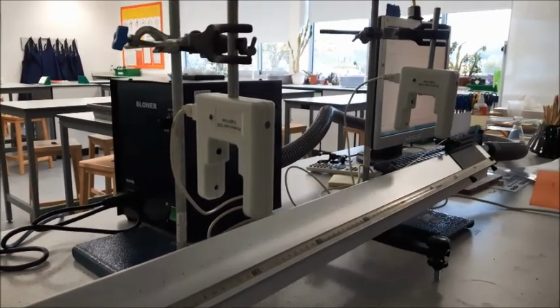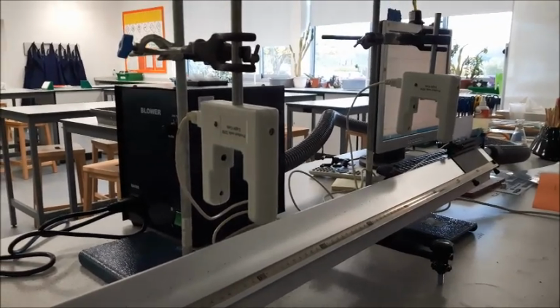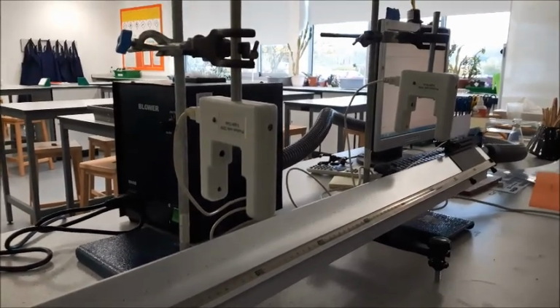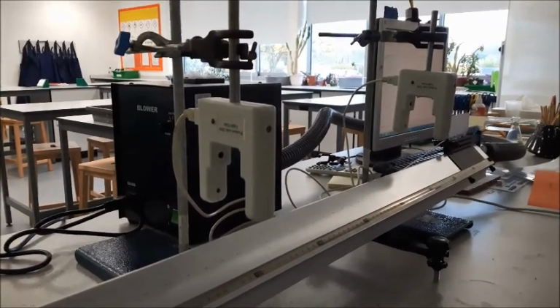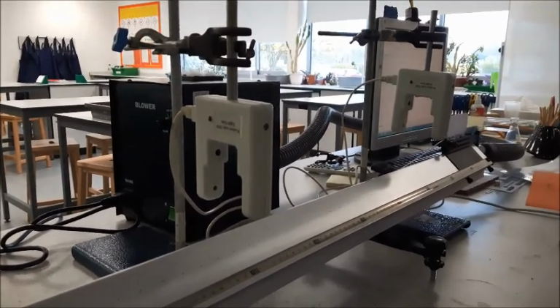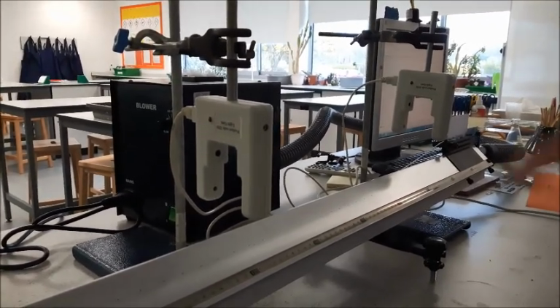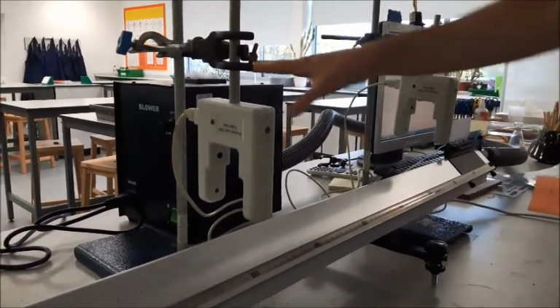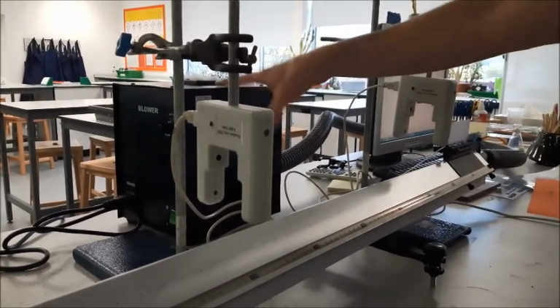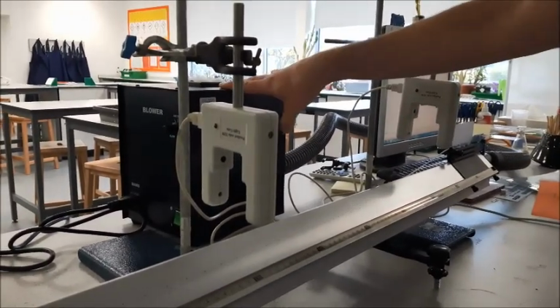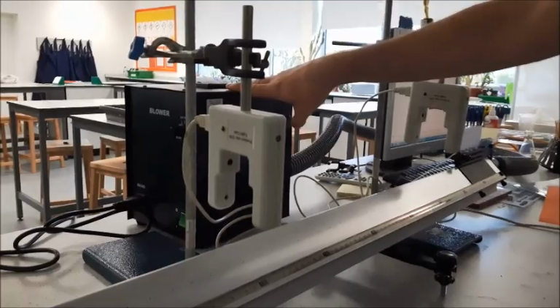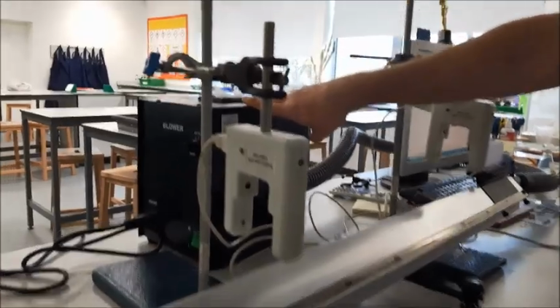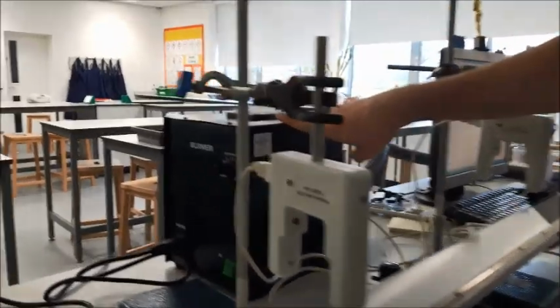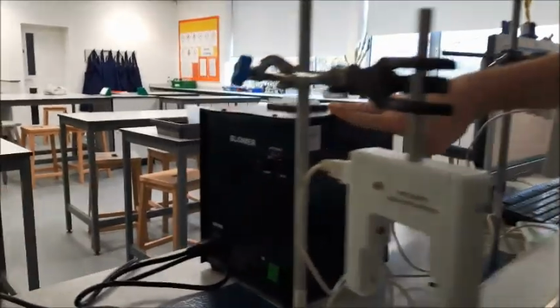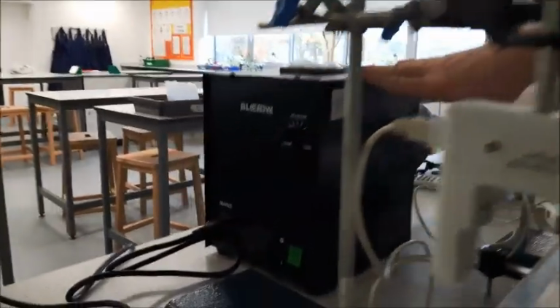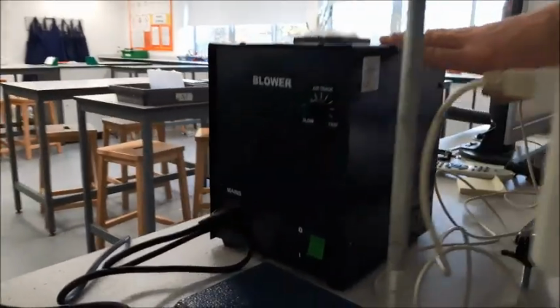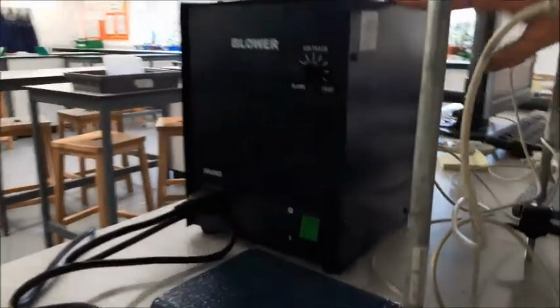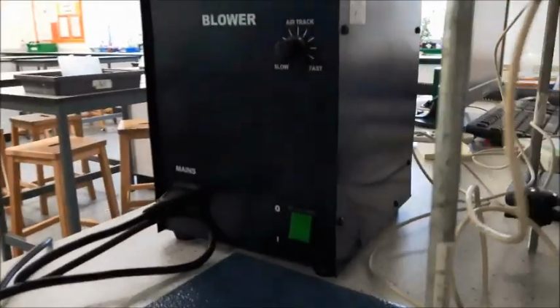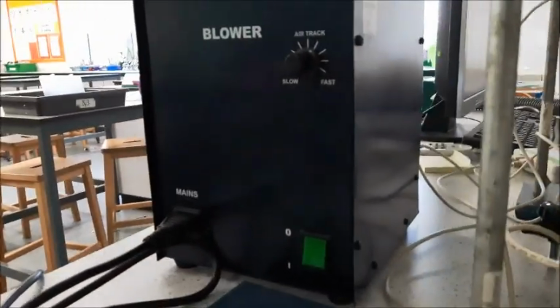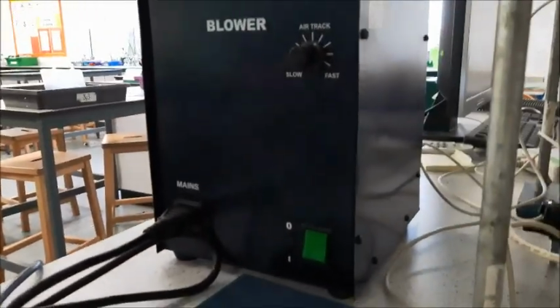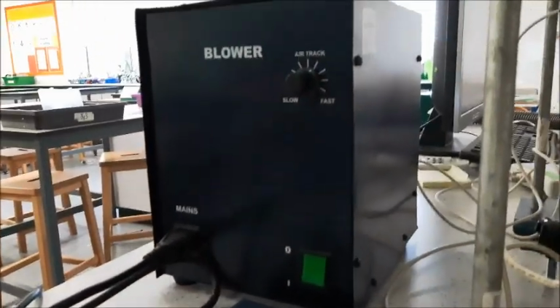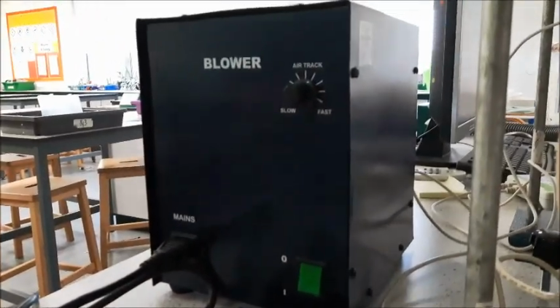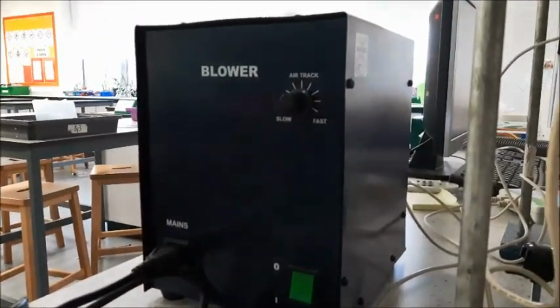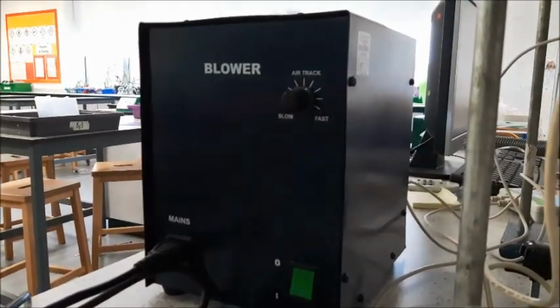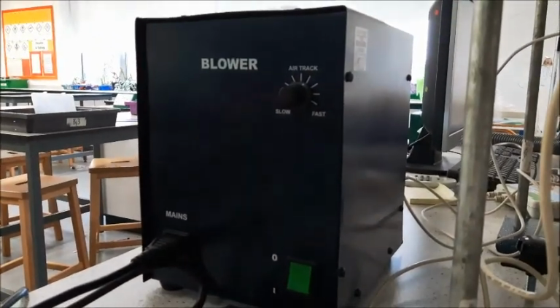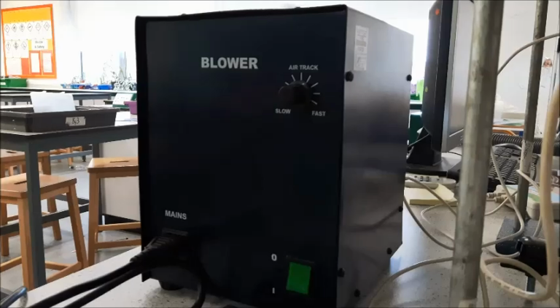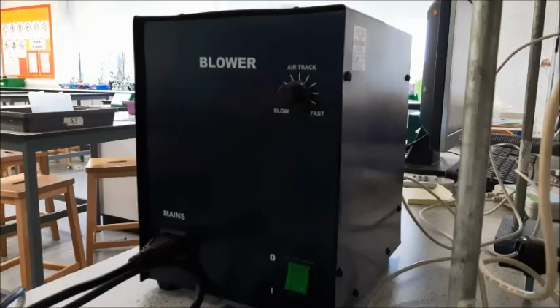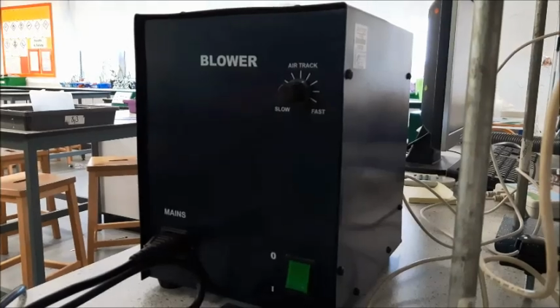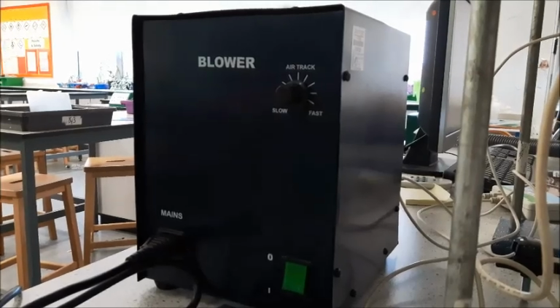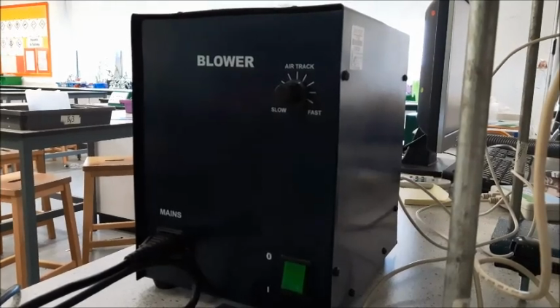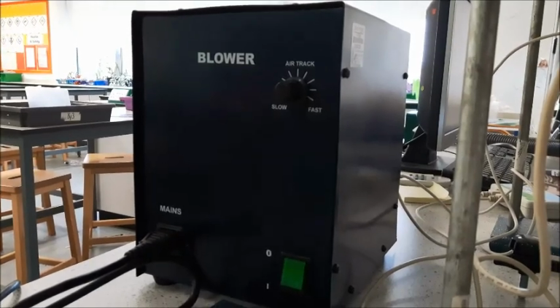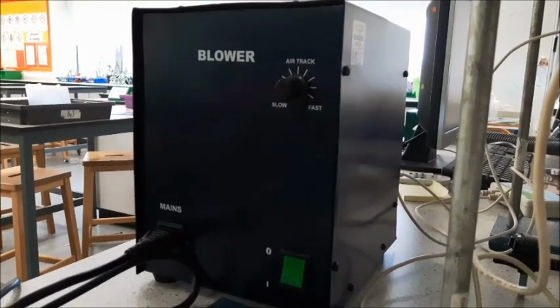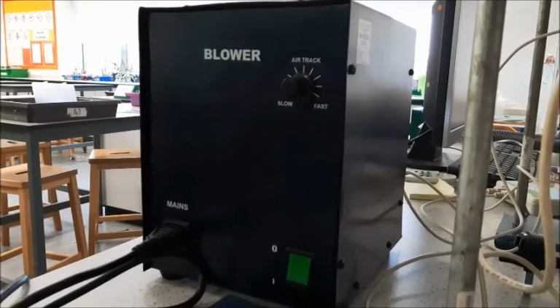Just to talk you through some of the equipment we have here. This is our air blower. Sometimes you get vacuums that can be set to either suck or blow, but this one just blows air out for our air track.